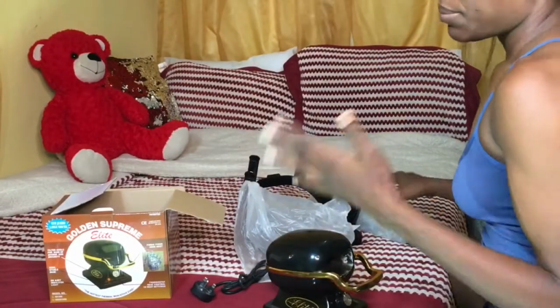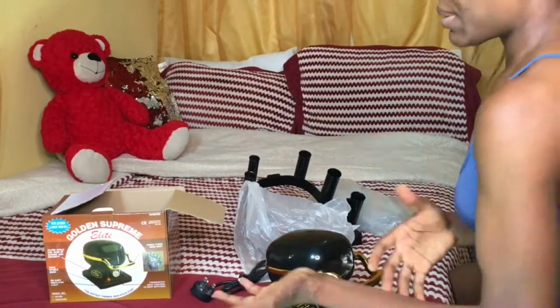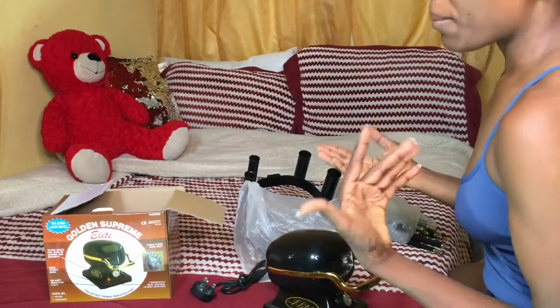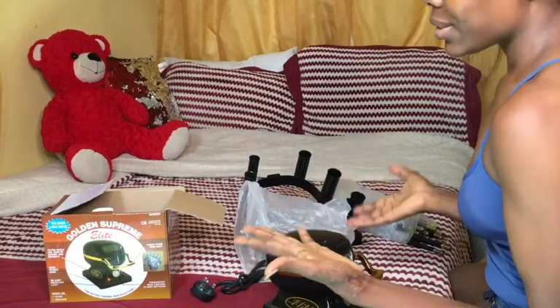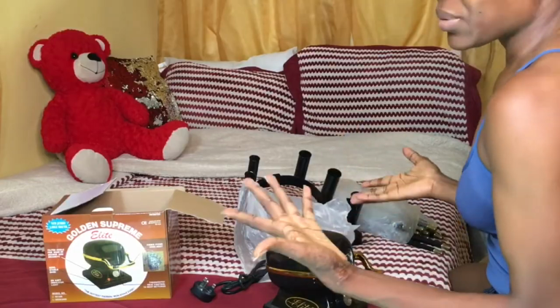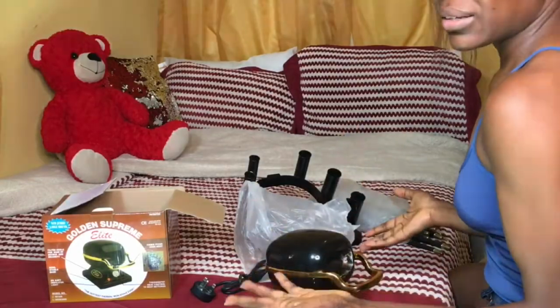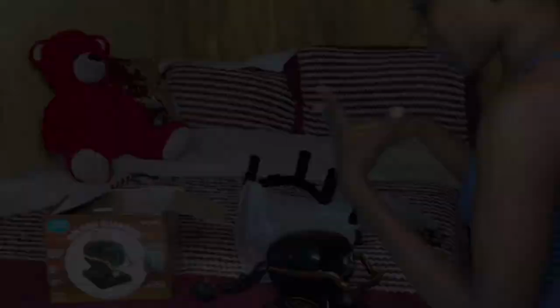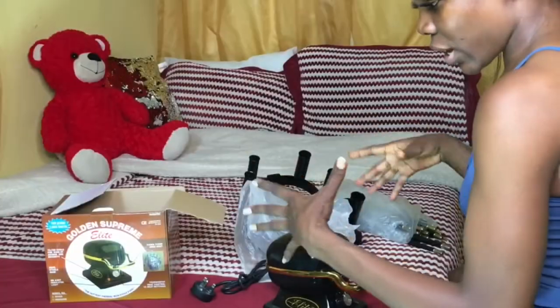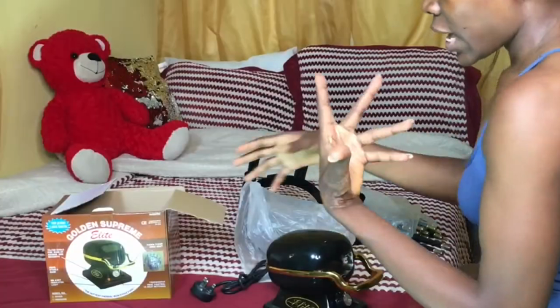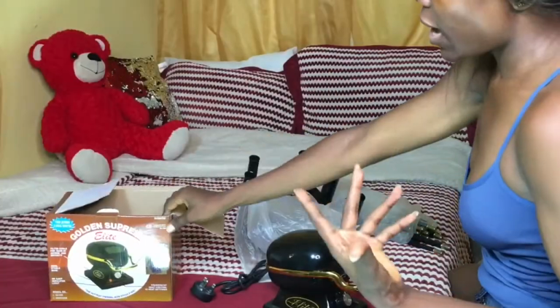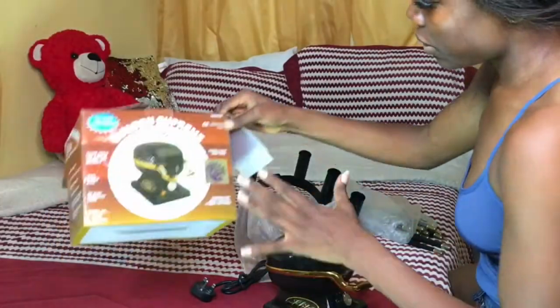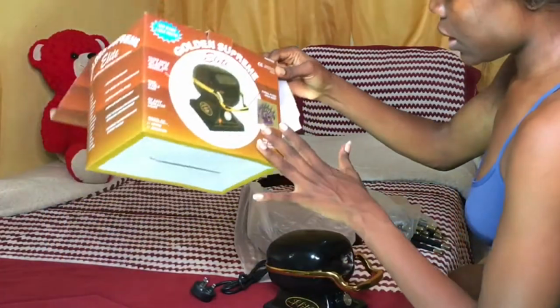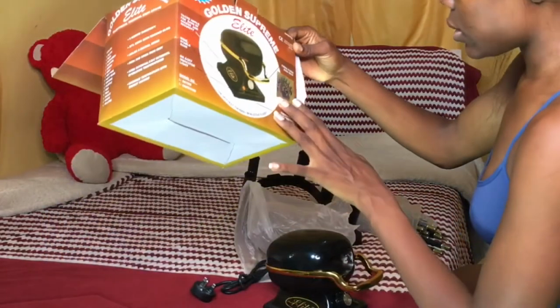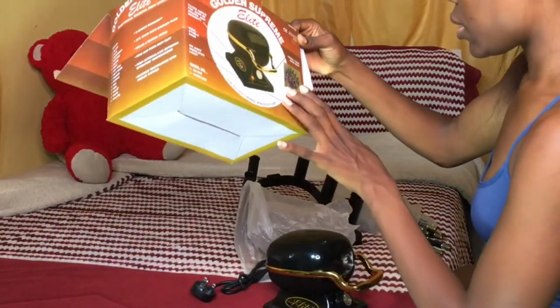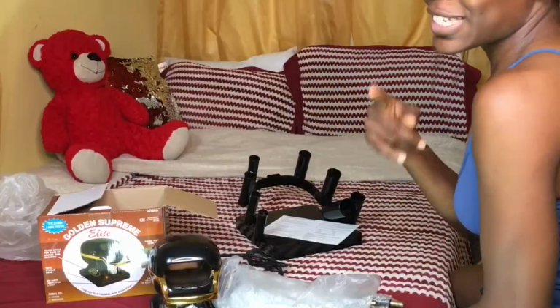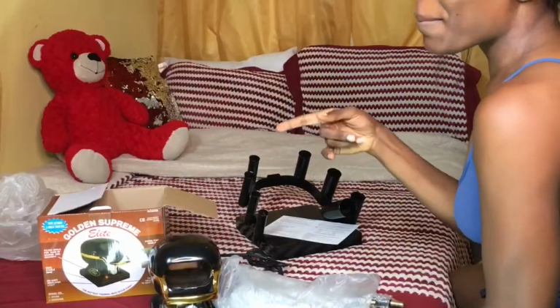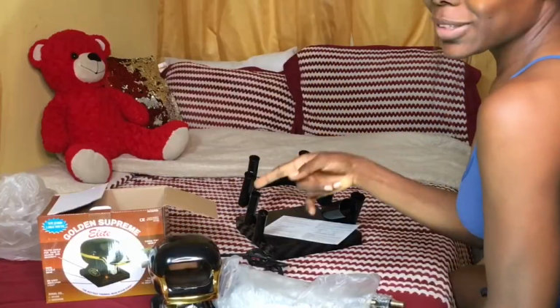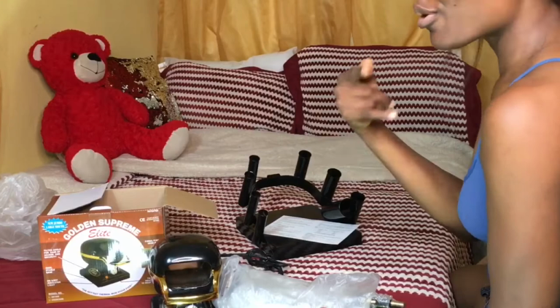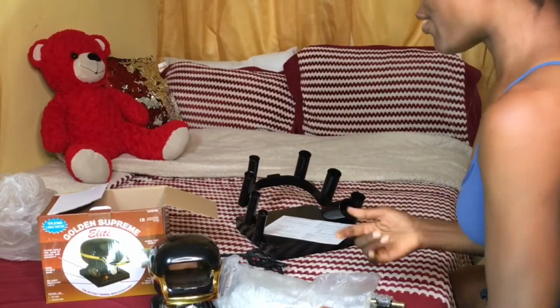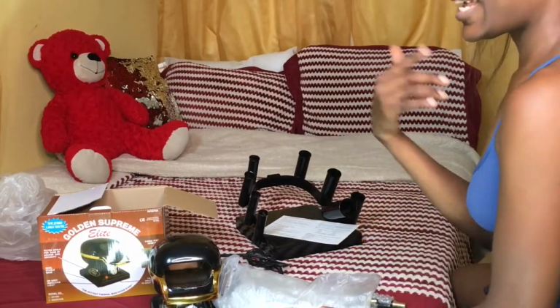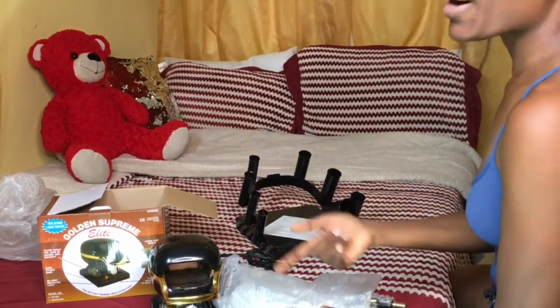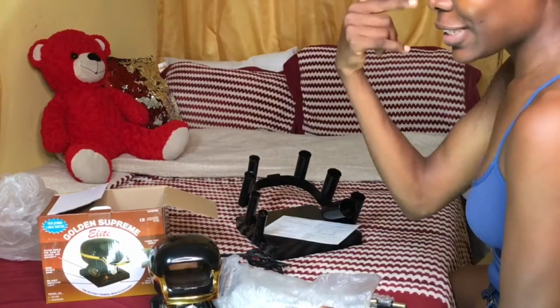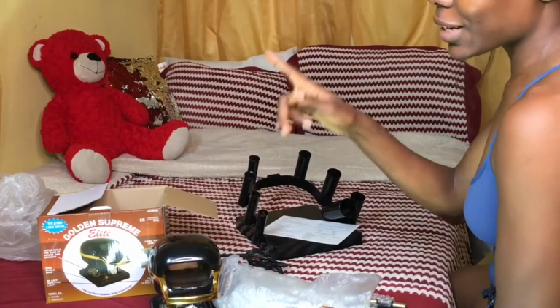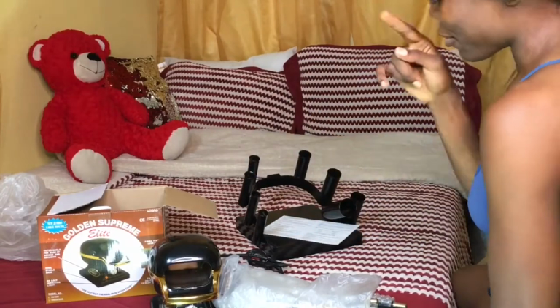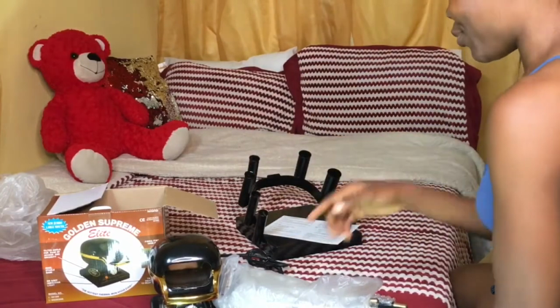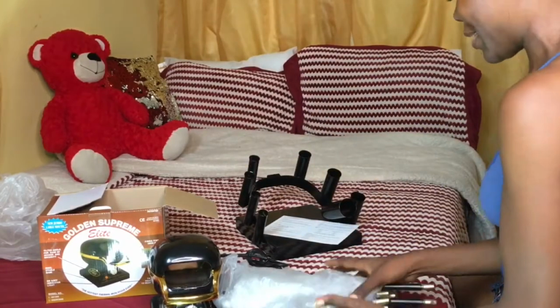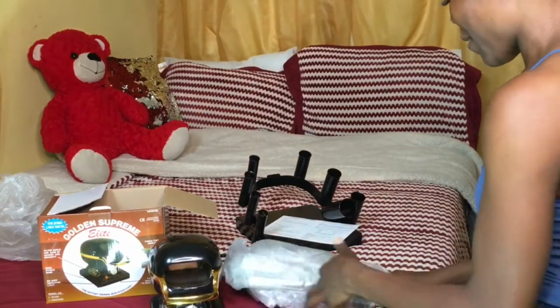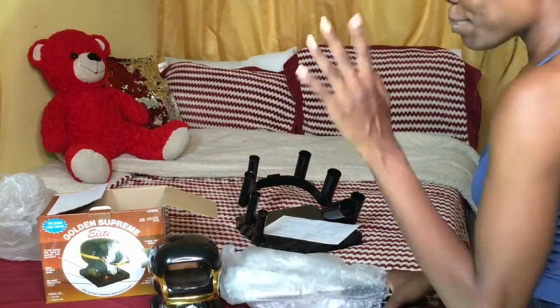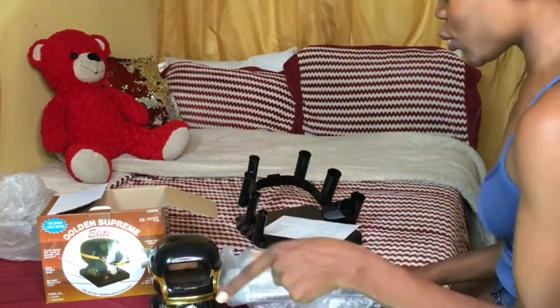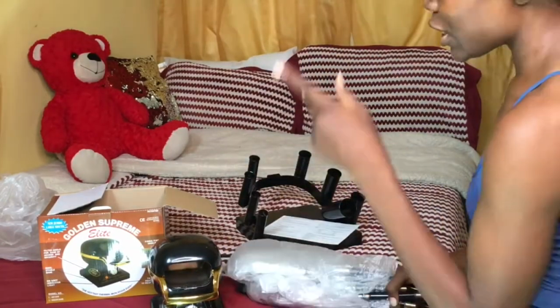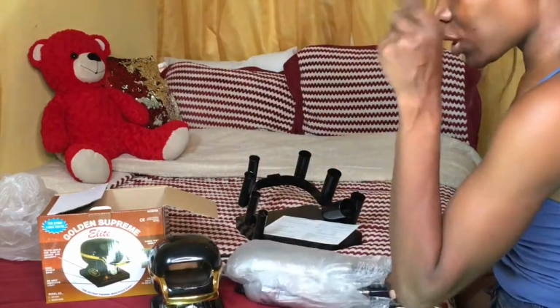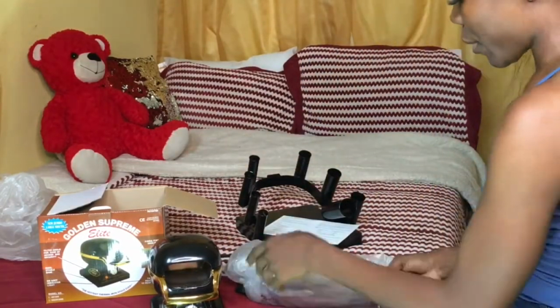I'm not going to mount it up today. If you want to see how I mount this up, comment down below and I'll mount it on camera with you guys. But for today it's just the unboxing.